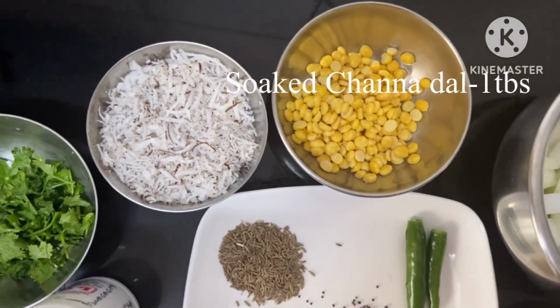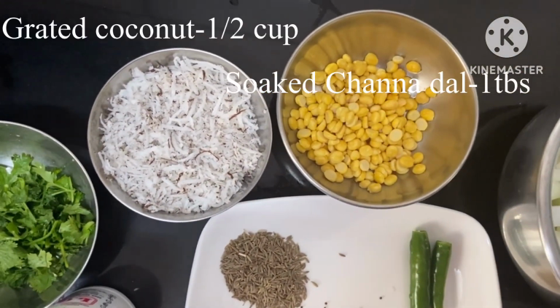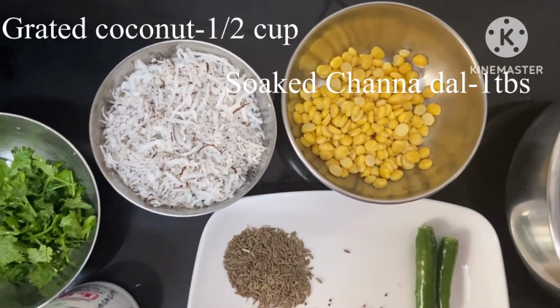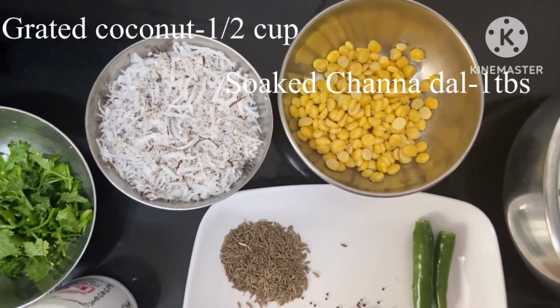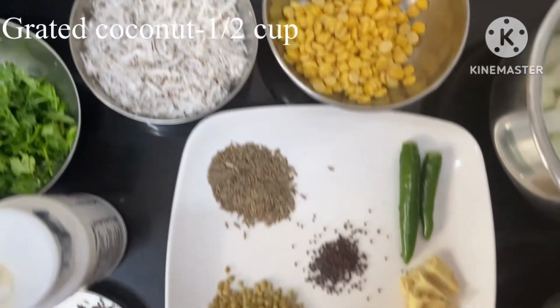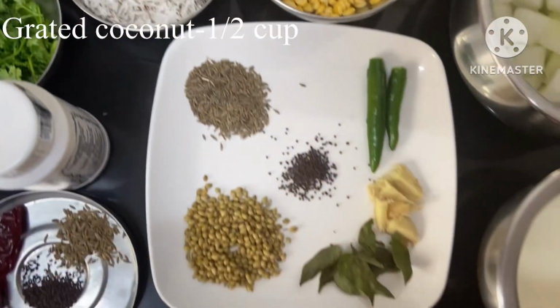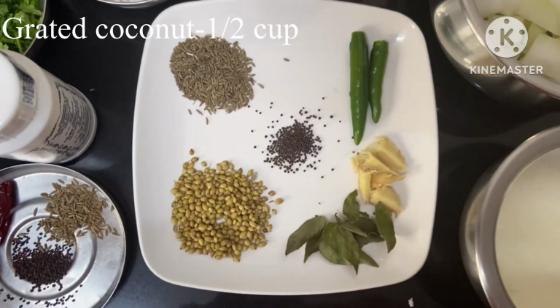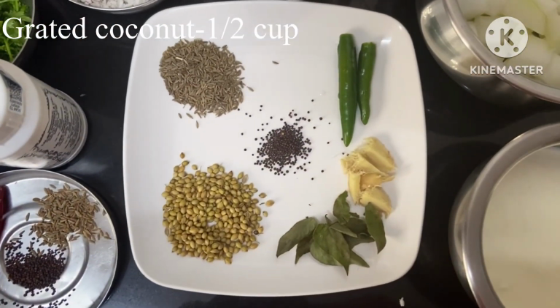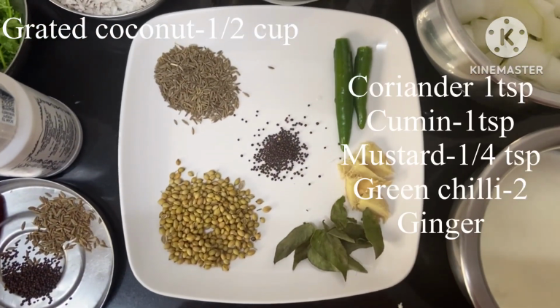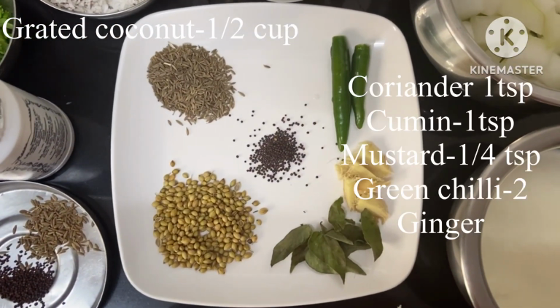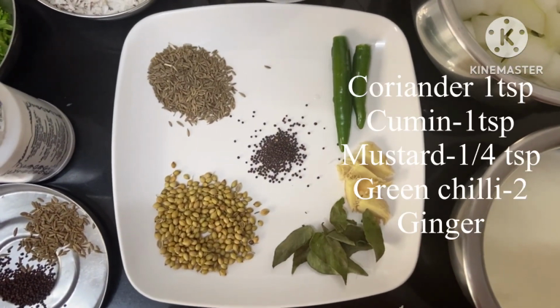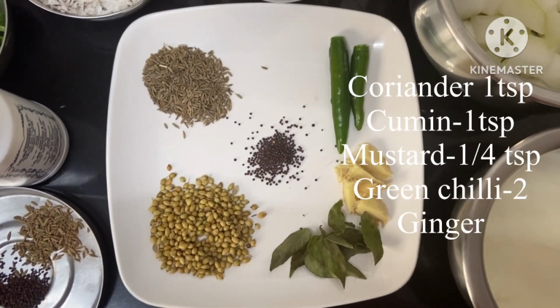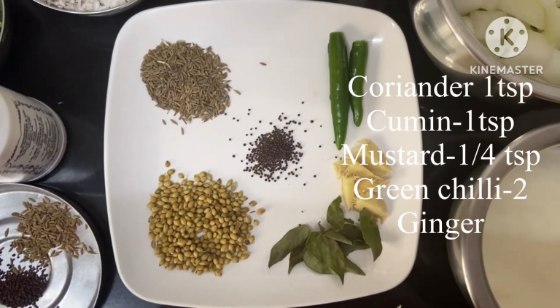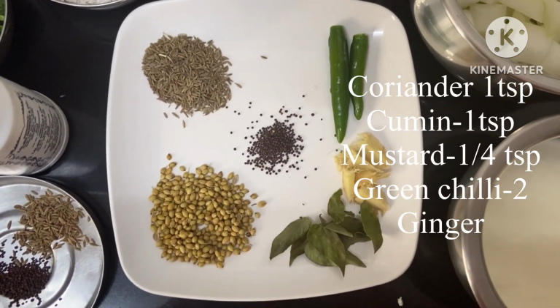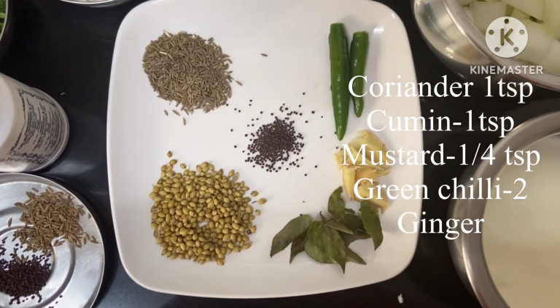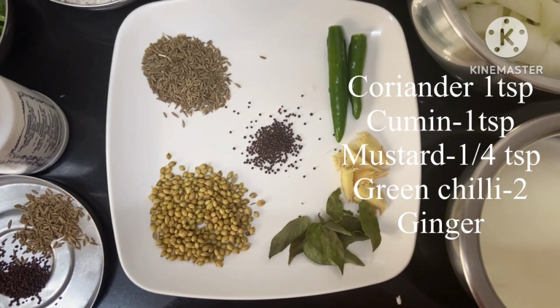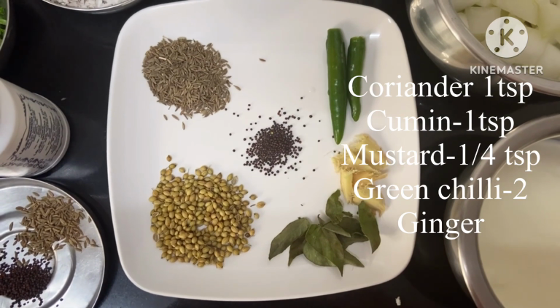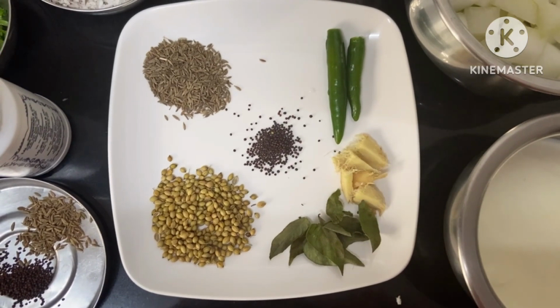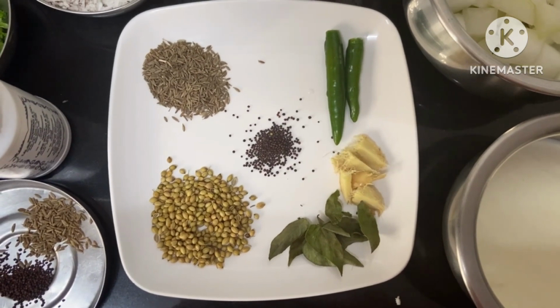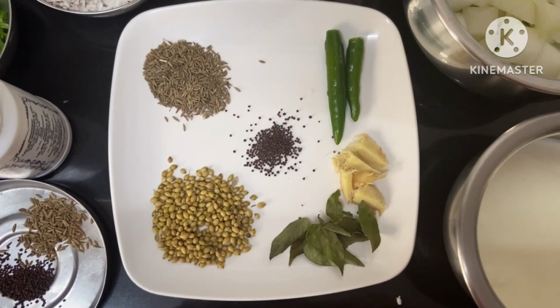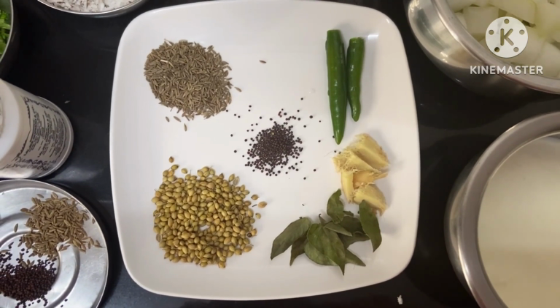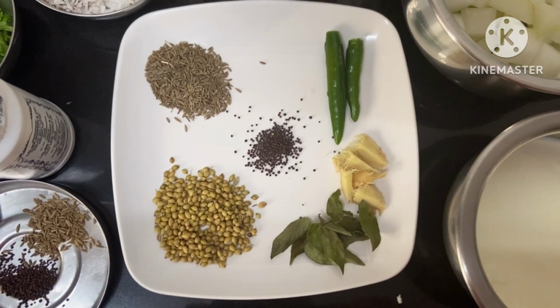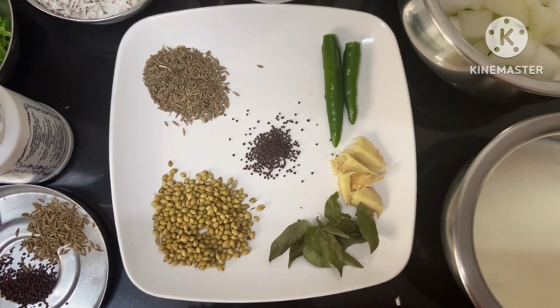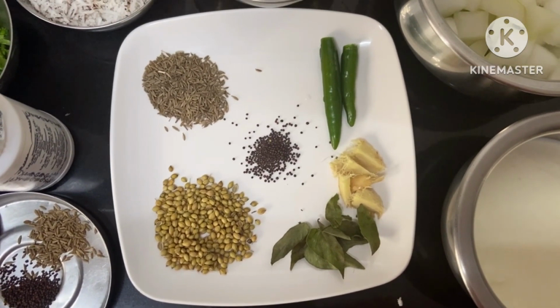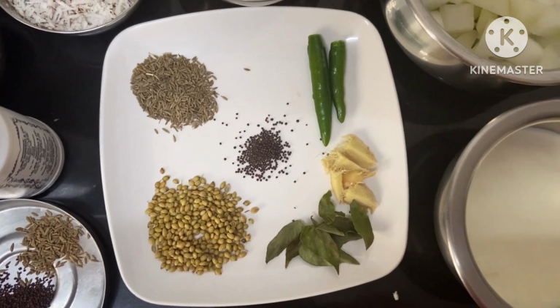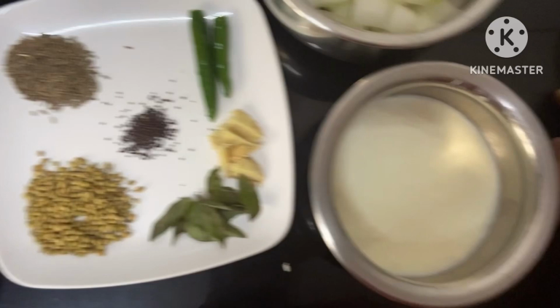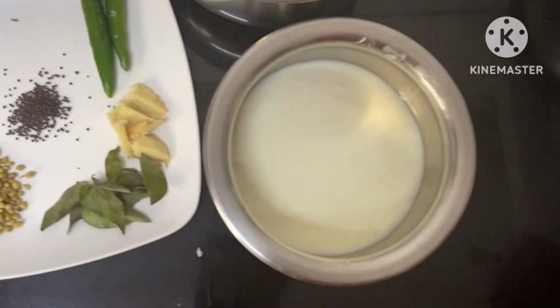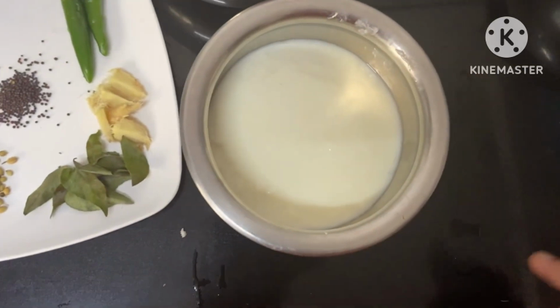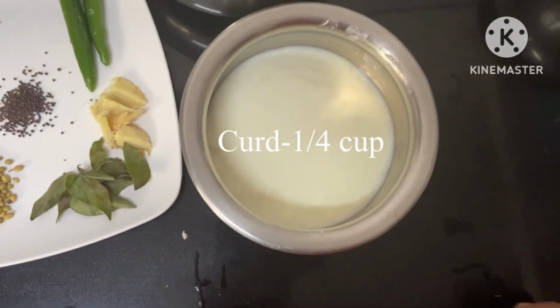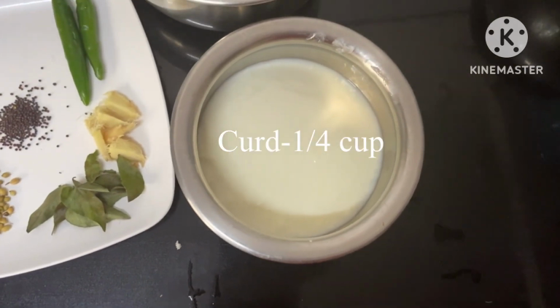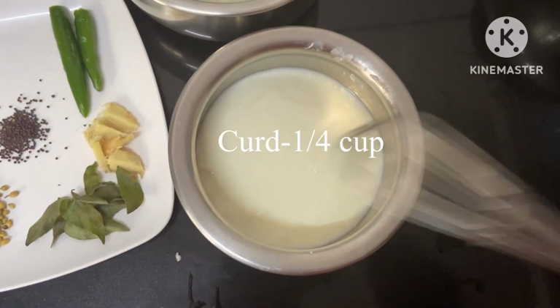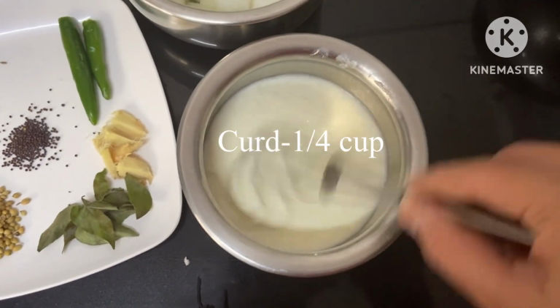1 tablespoon of salt, 1 teaspoon of coffee, 1 teaspoon of tea, 1 teaspoon of salt. Salt is in first place.